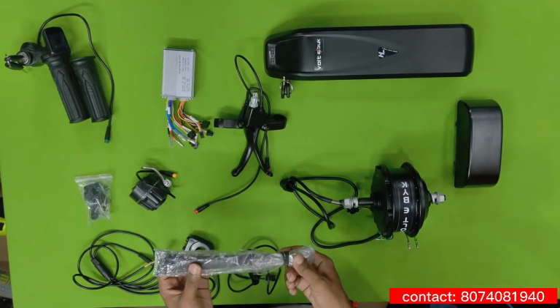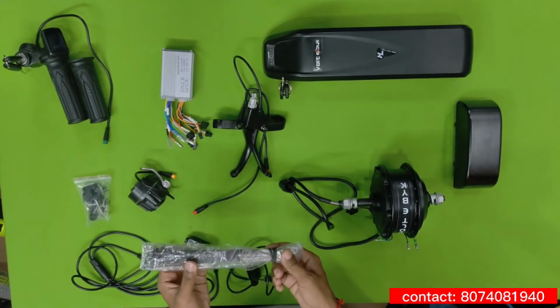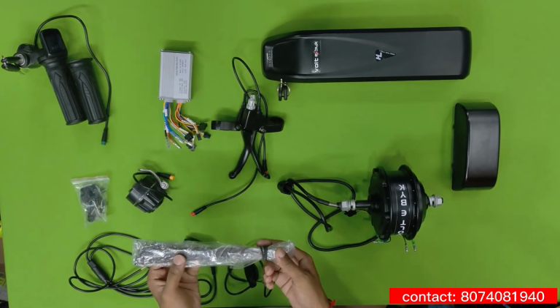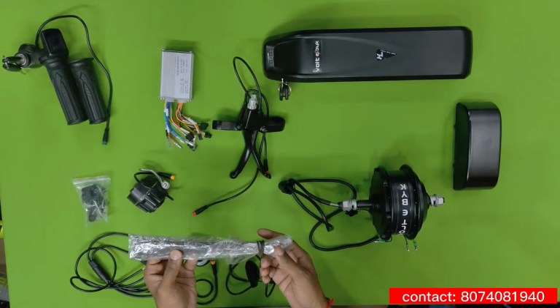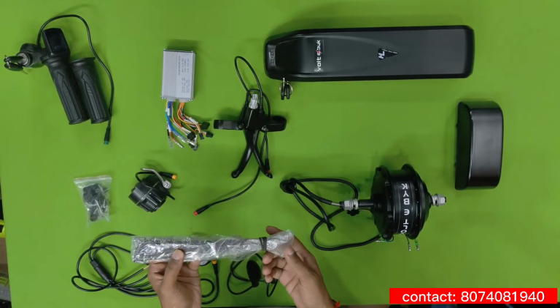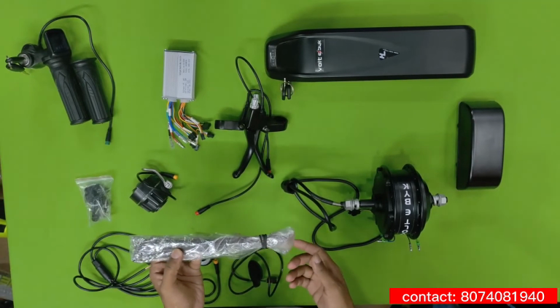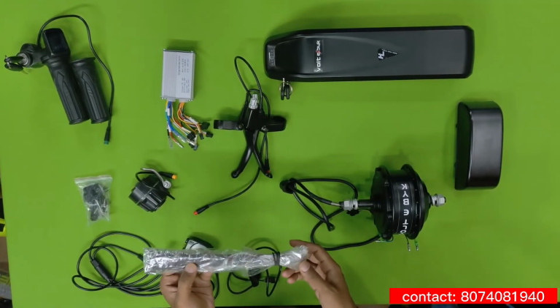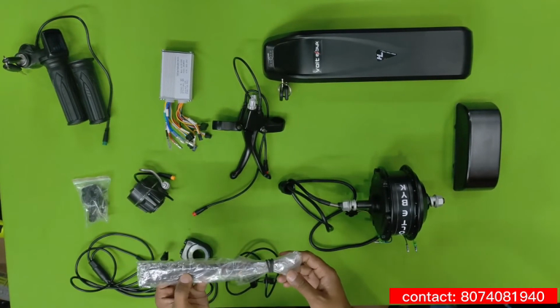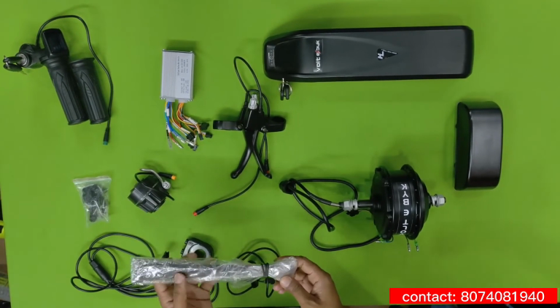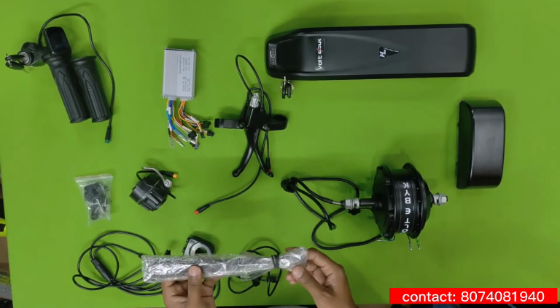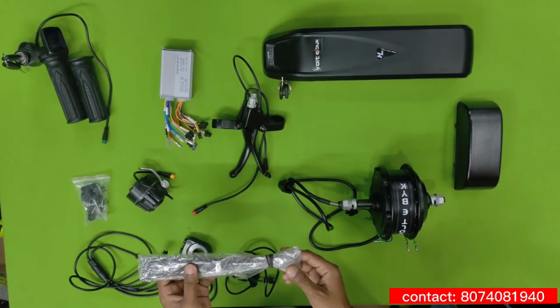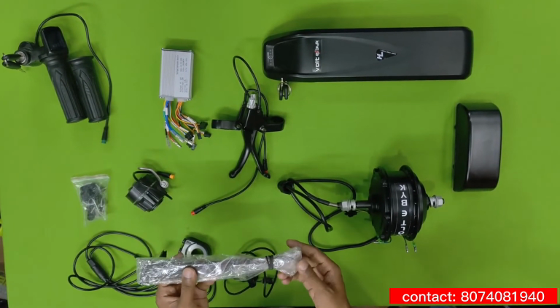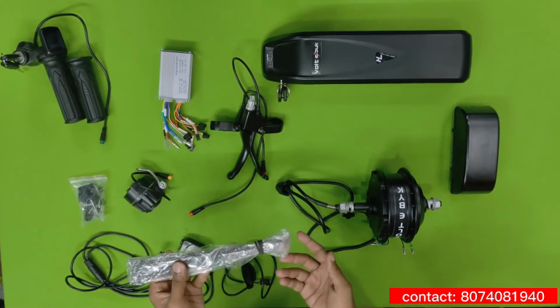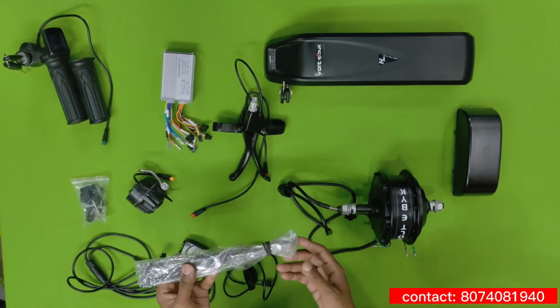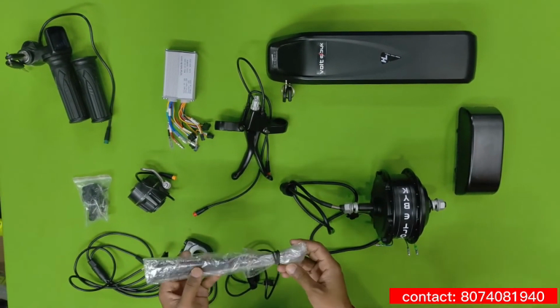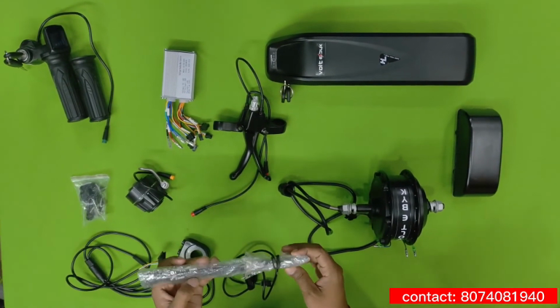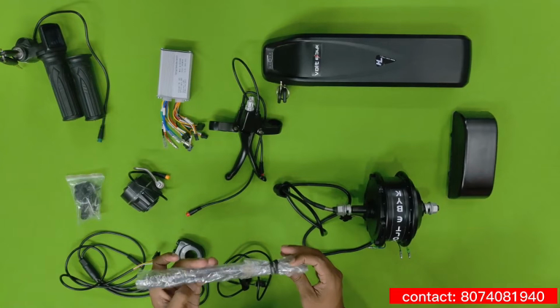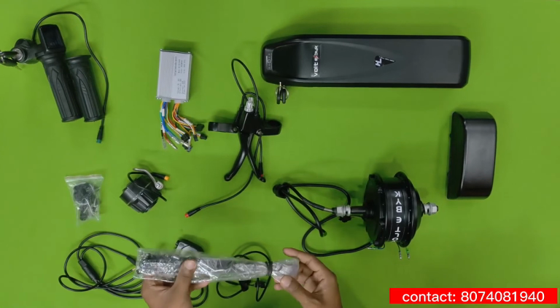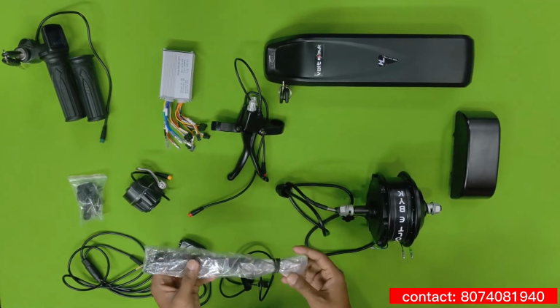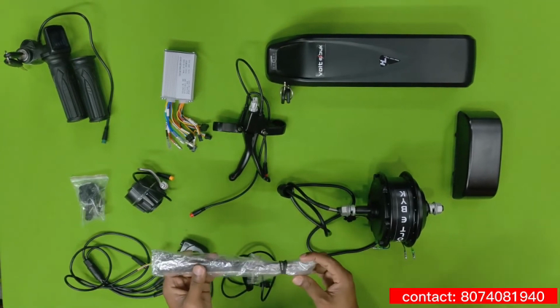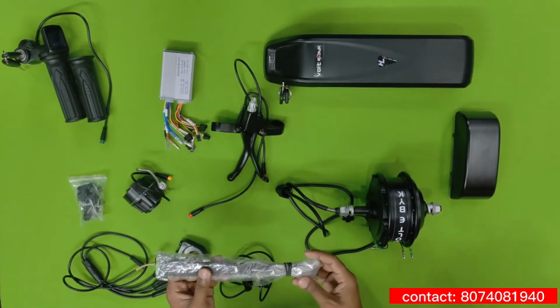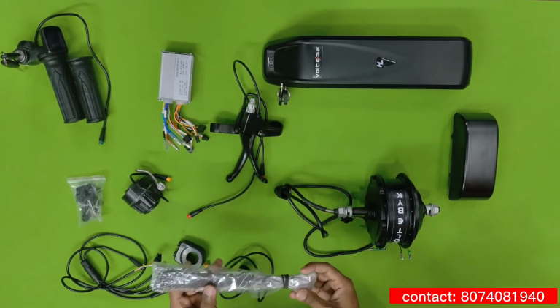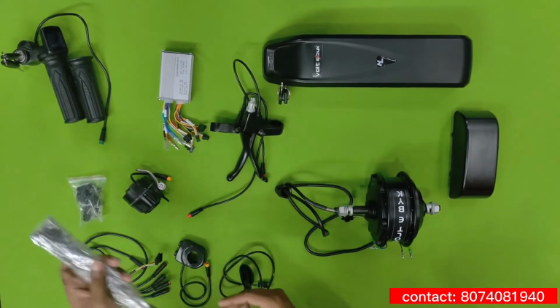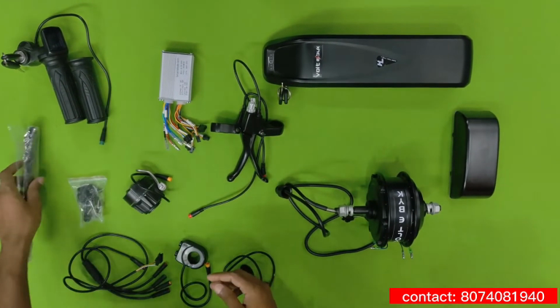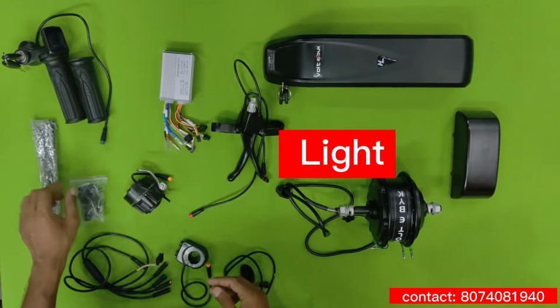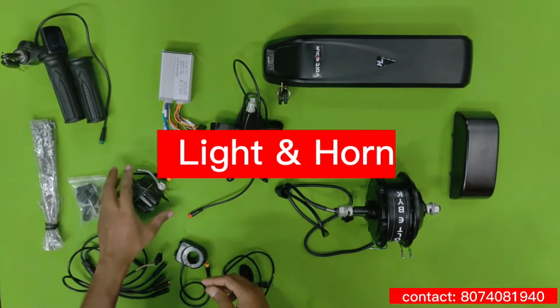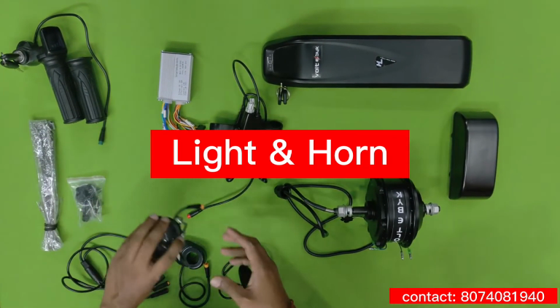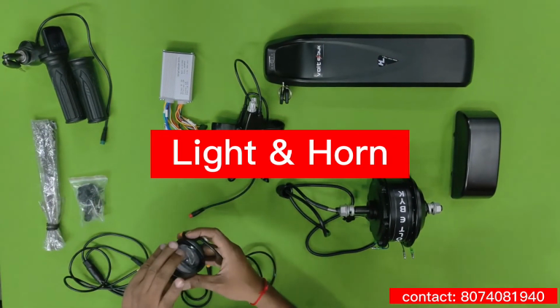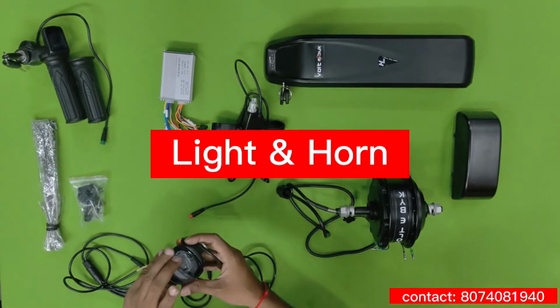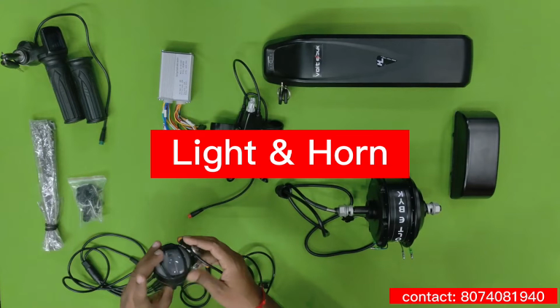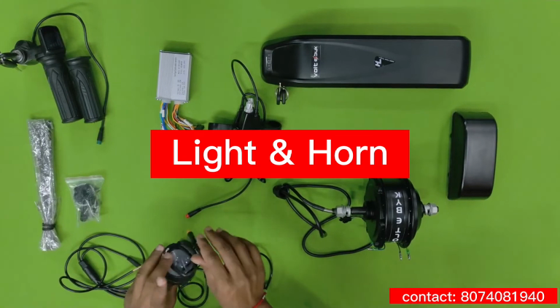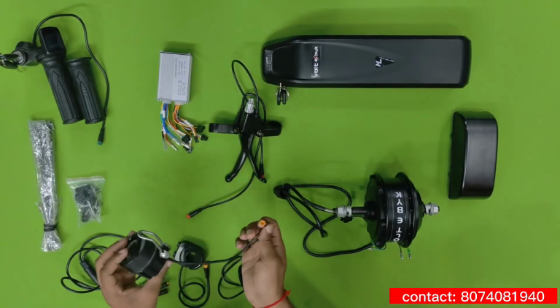Based upon your tire size — some cycles are 27.5 and 29 — you can request the company and they will provide a matching spoke size for your bicycle.